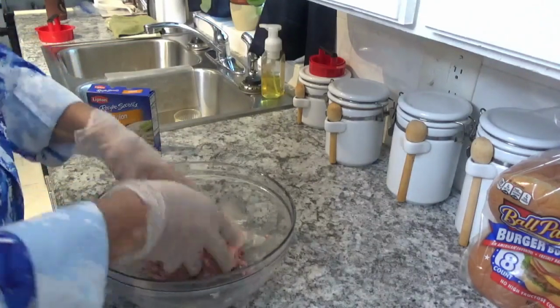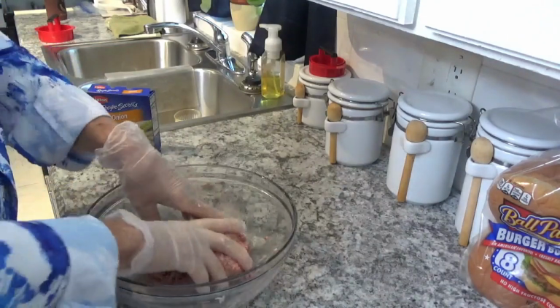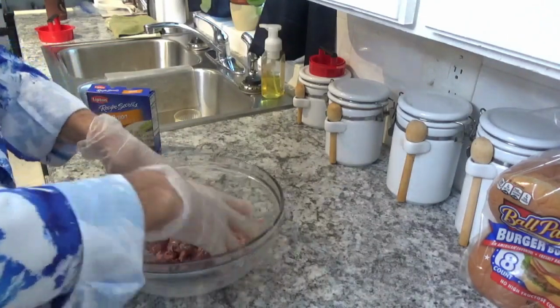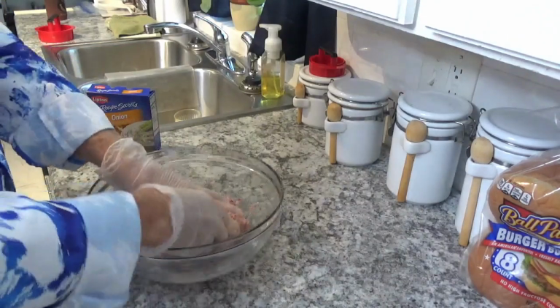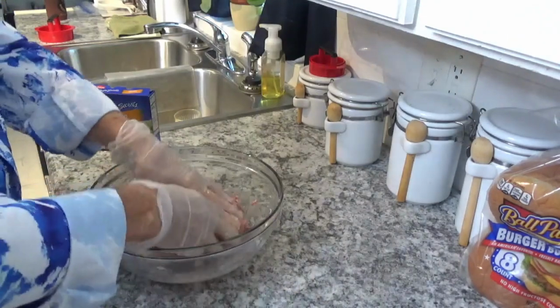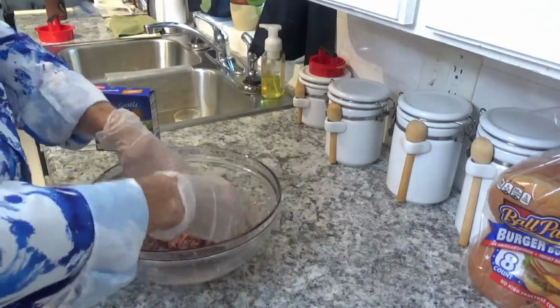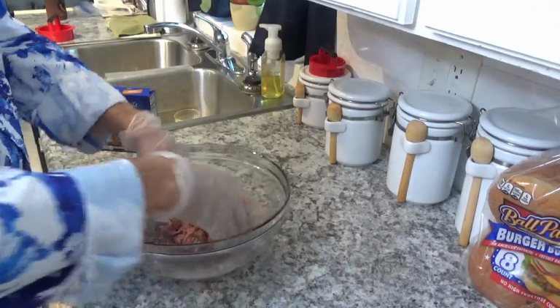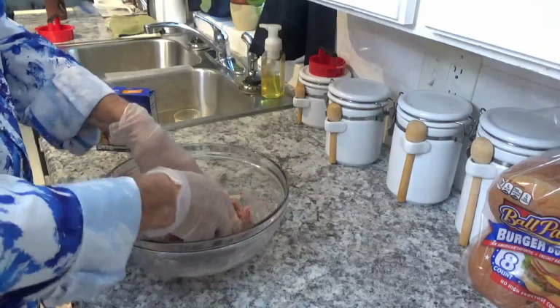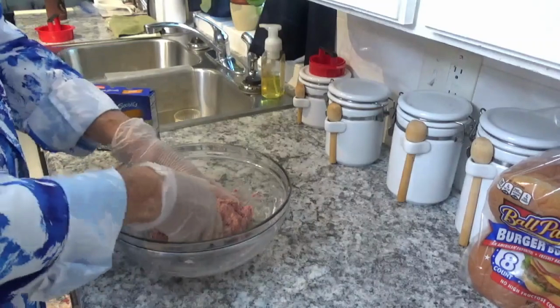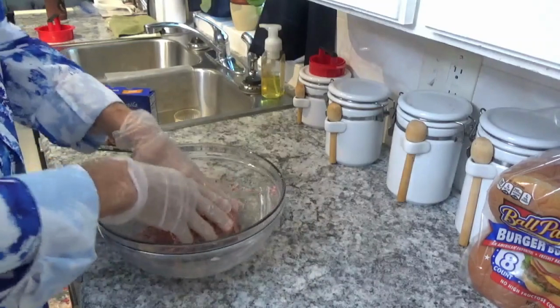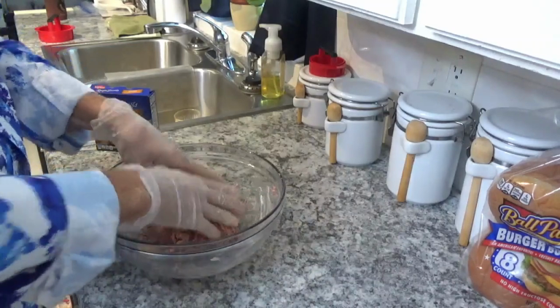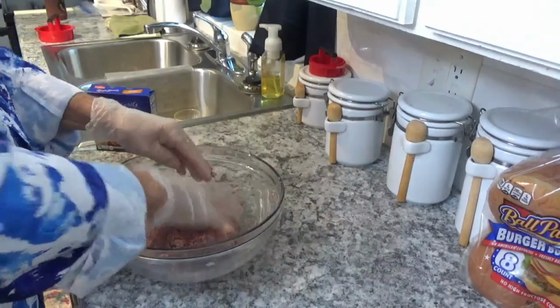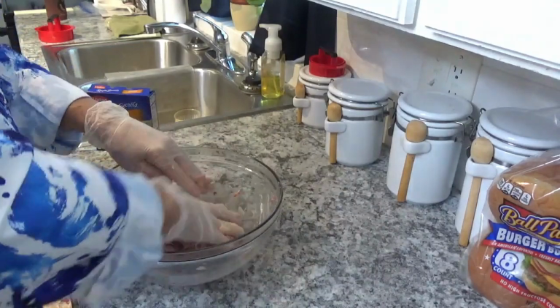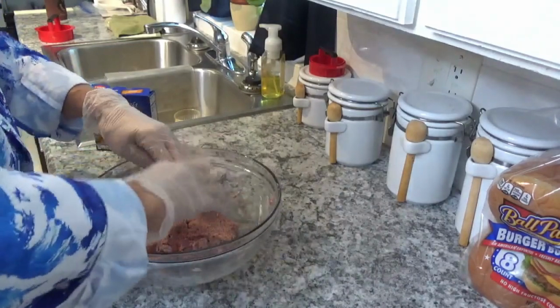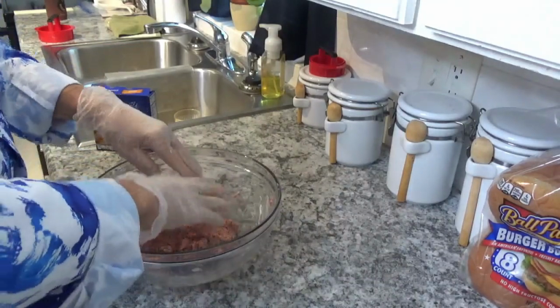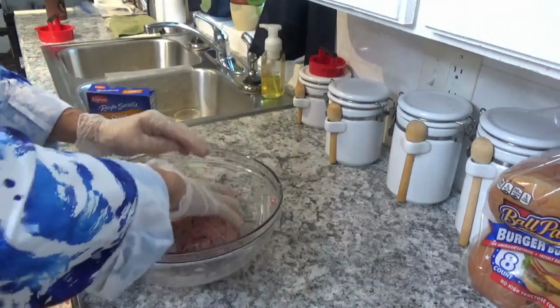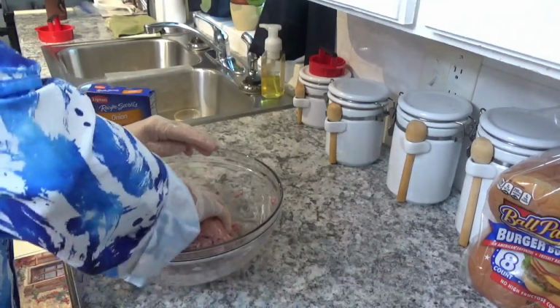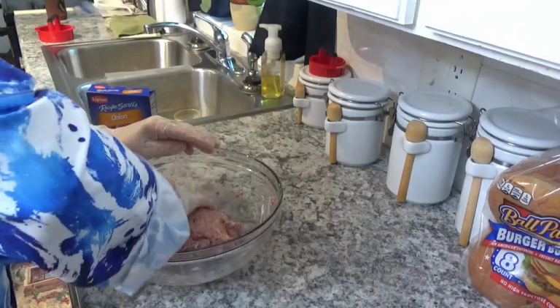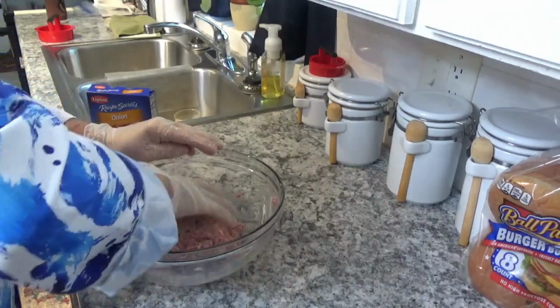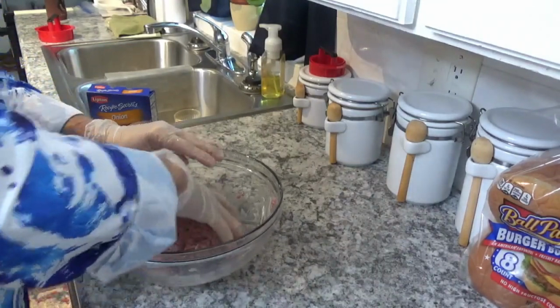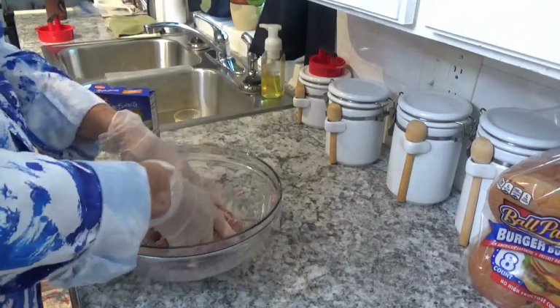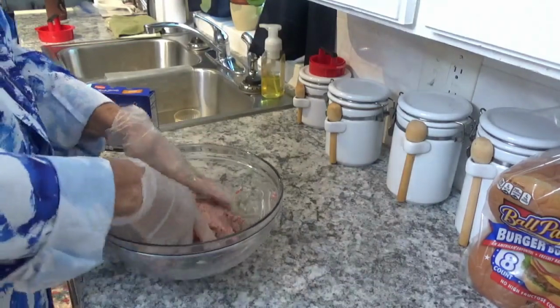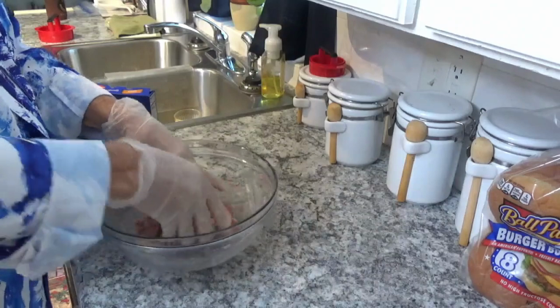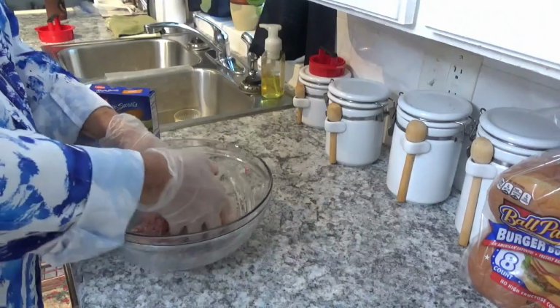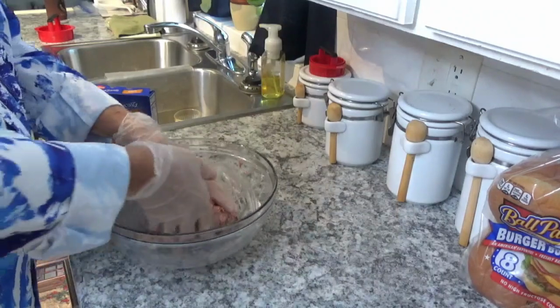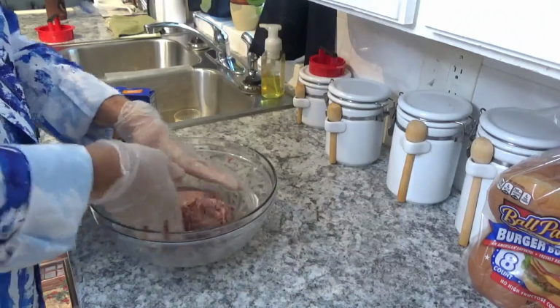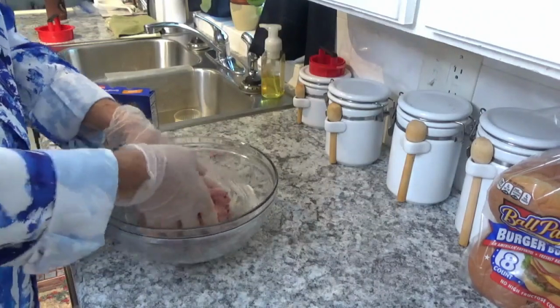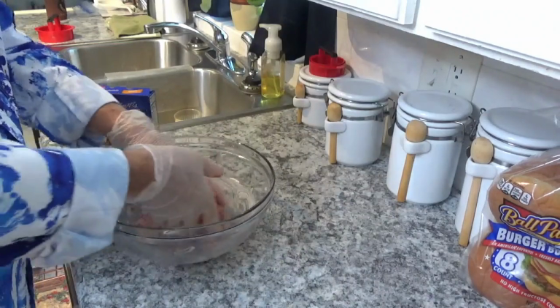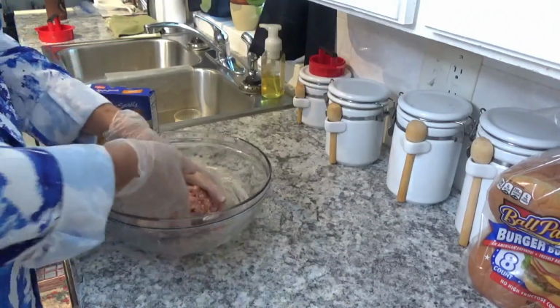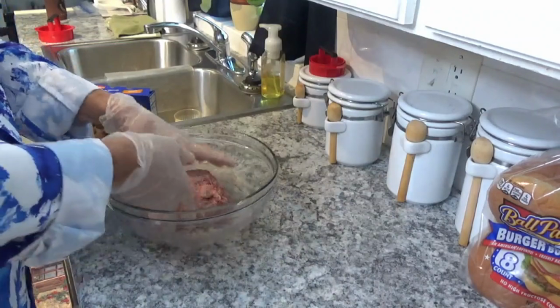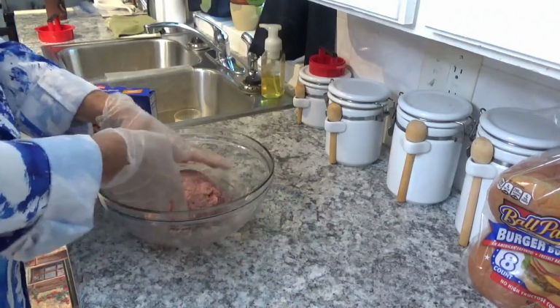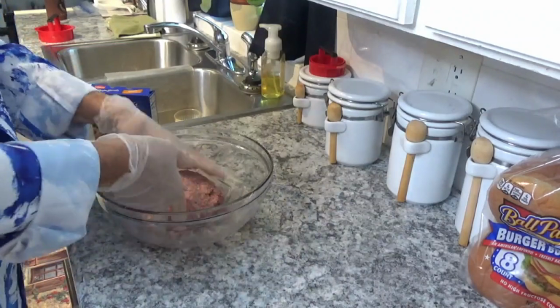I'm just going to try to make a big ball here so I can cut it up a little bit, put it out on the cutting board, and we'll be back.